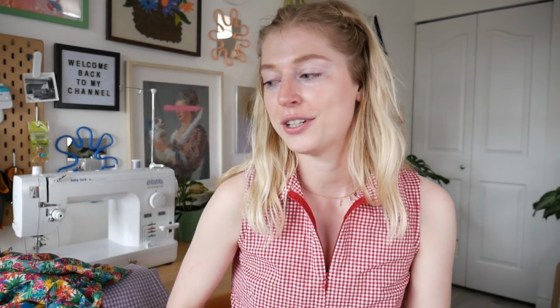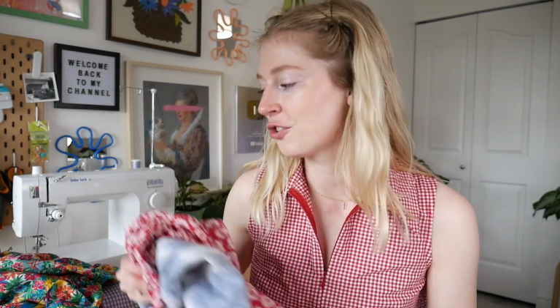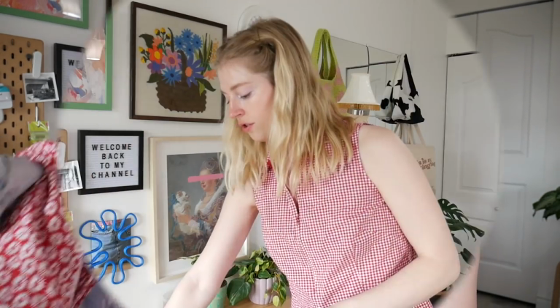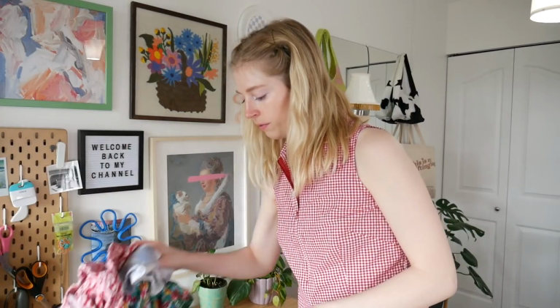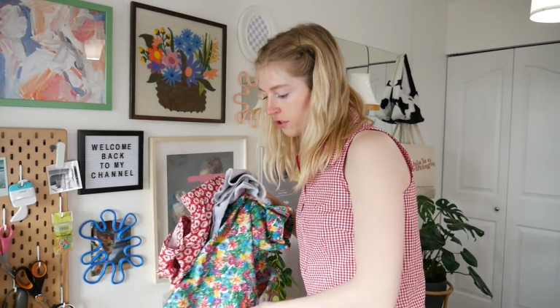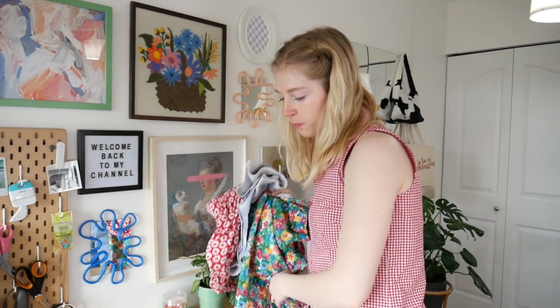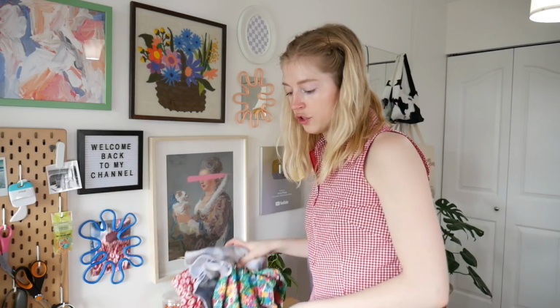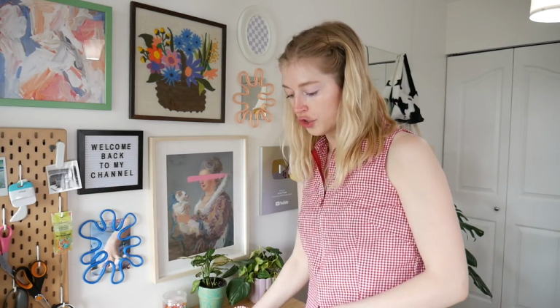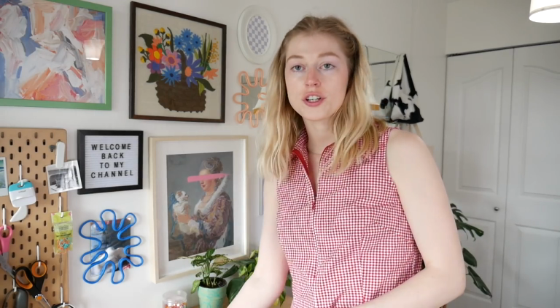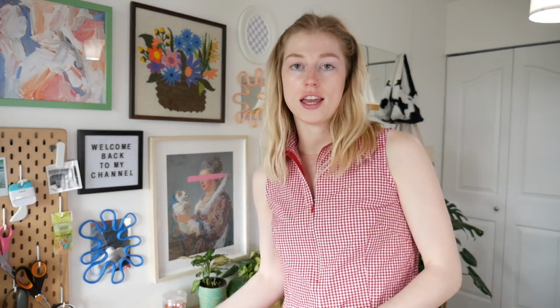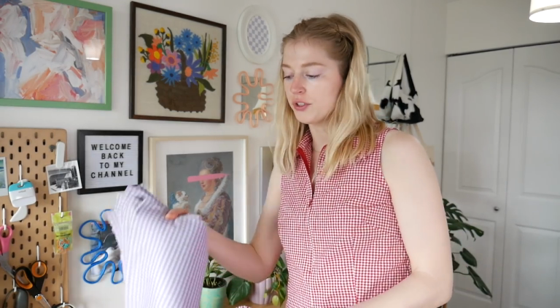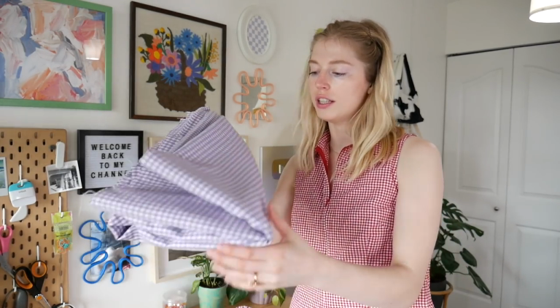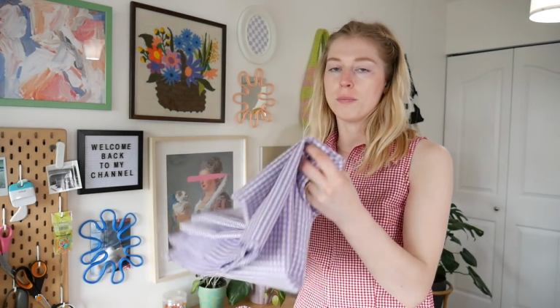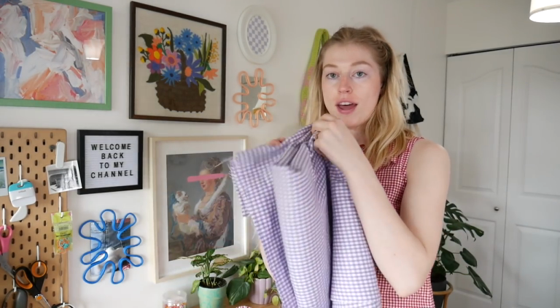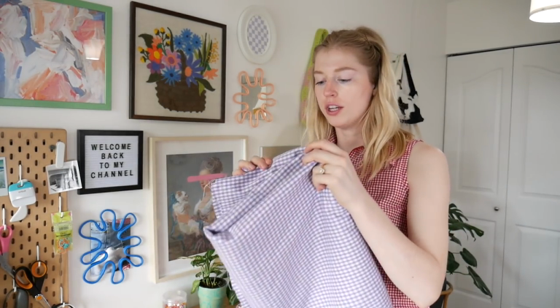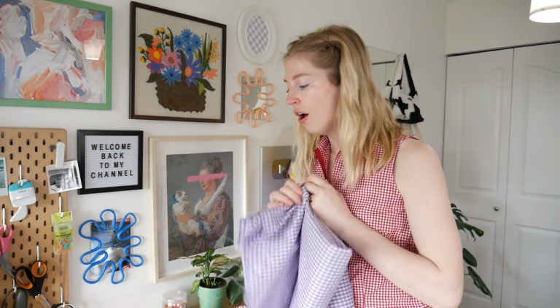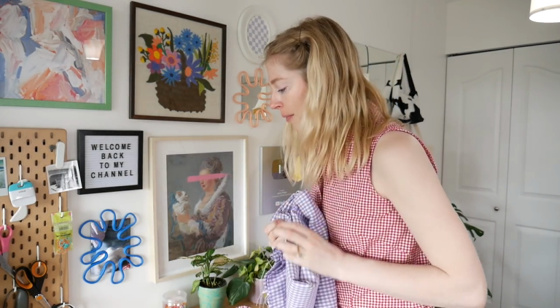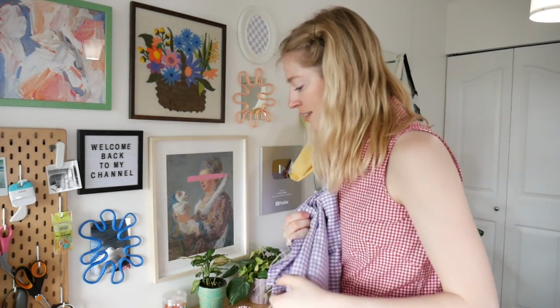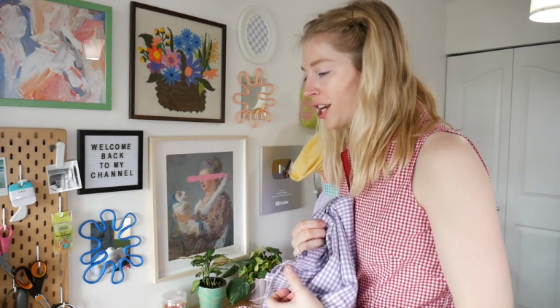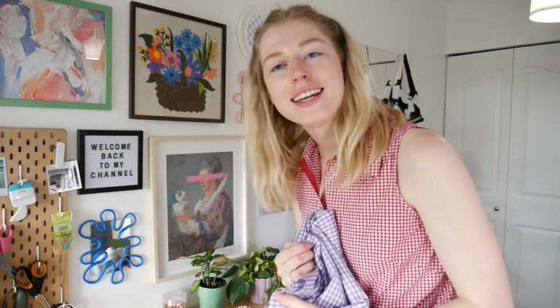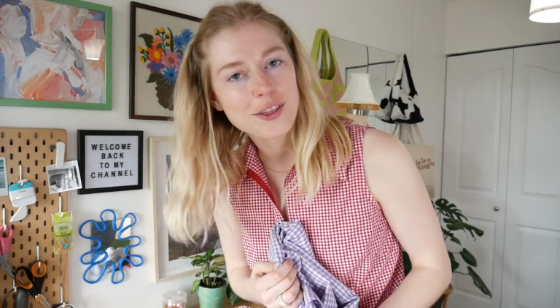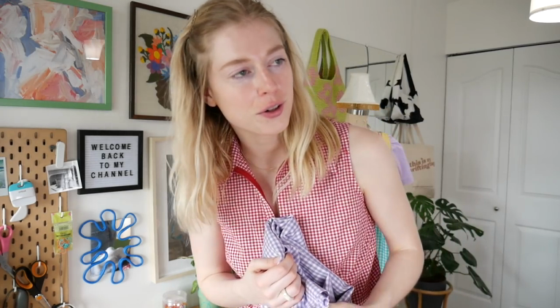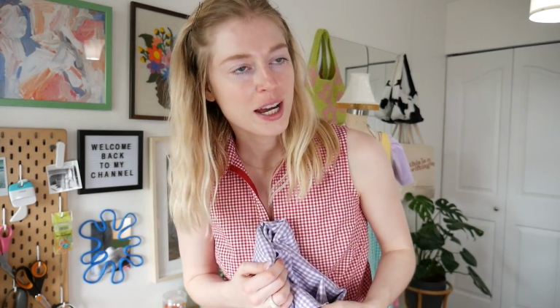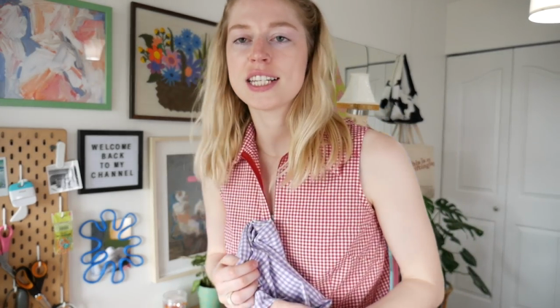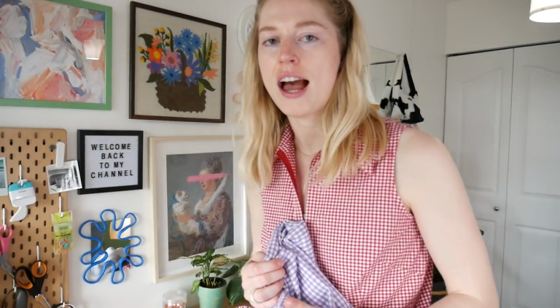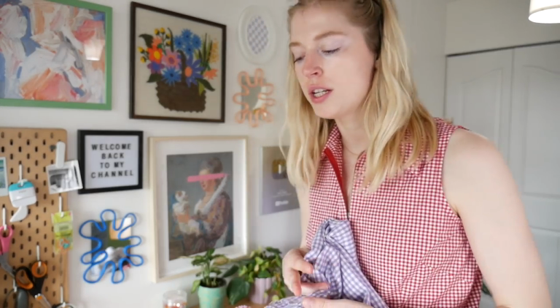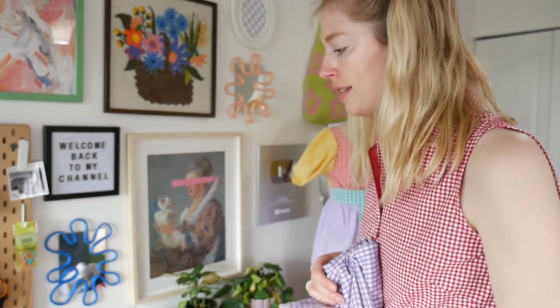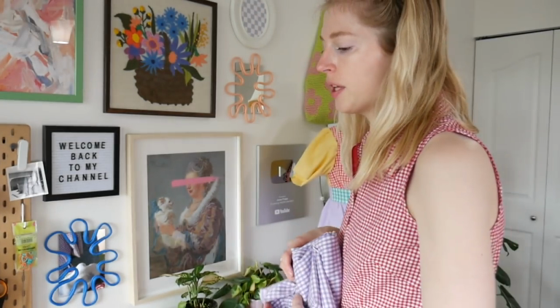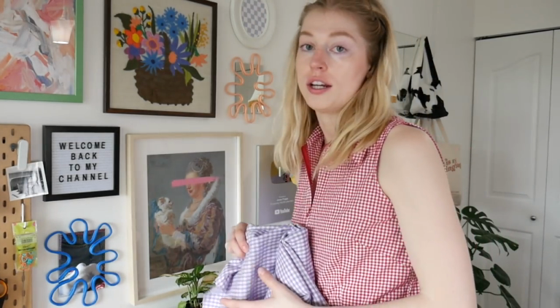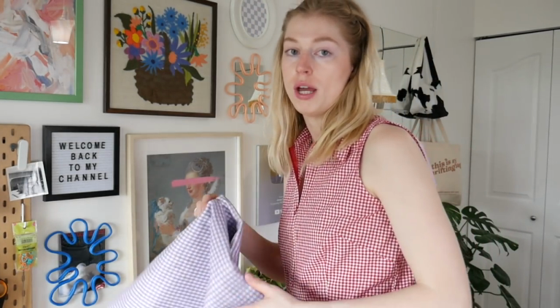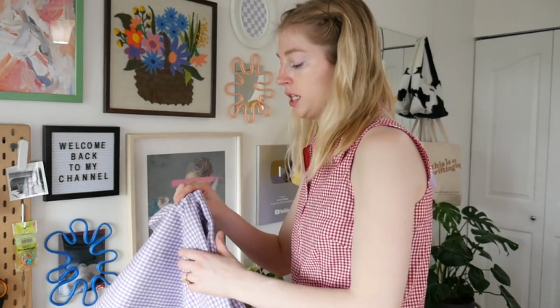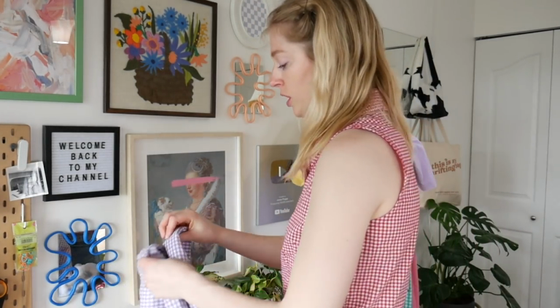So we're gonna start with the shirt first, and I'm just gonna lay out my fabric here on my desk. You can cut it on the floor, but today I'm feeling classy — I'm gonna cut it on my table today.